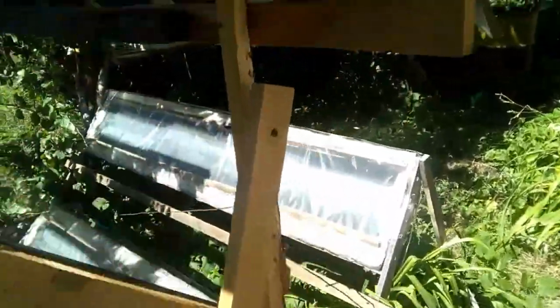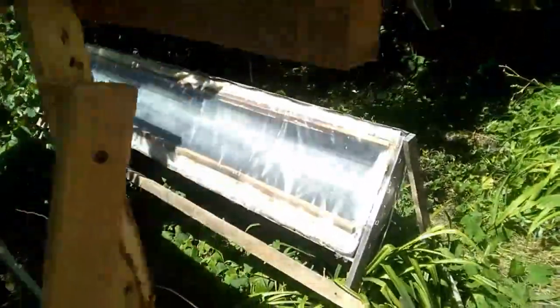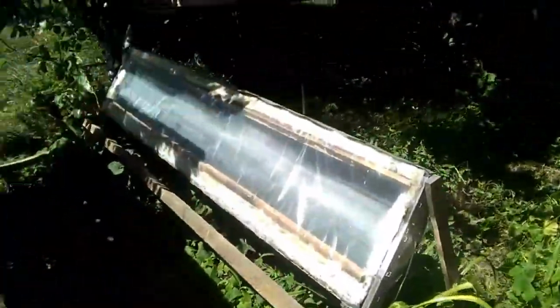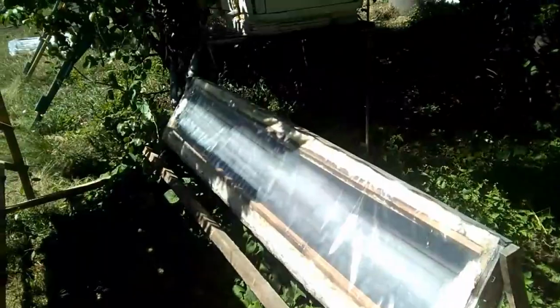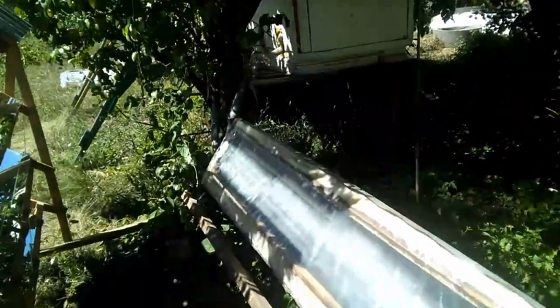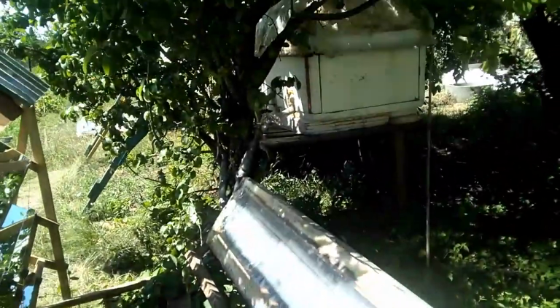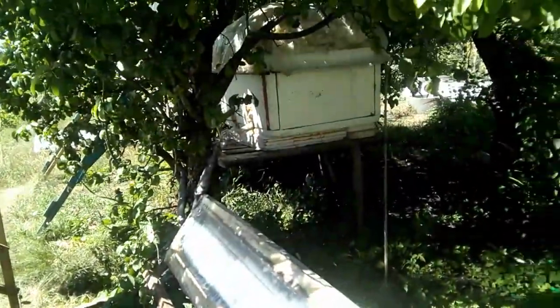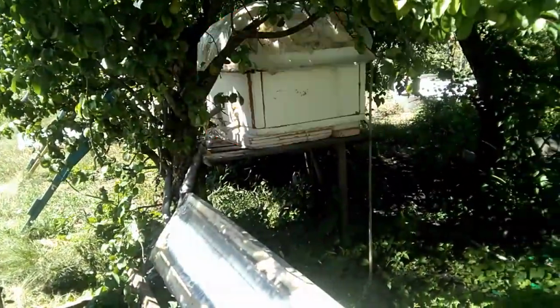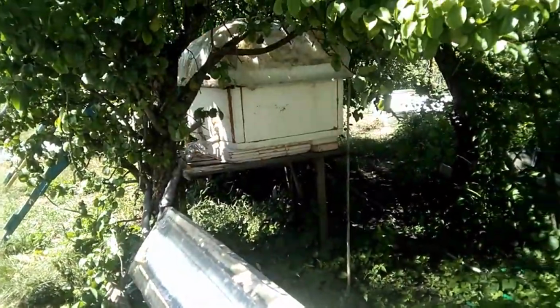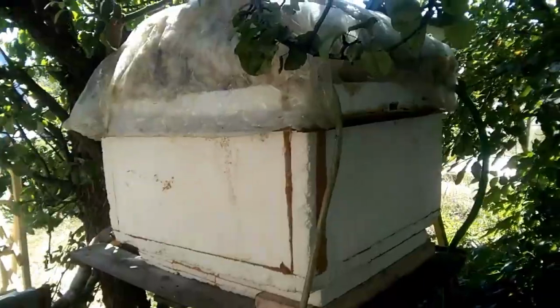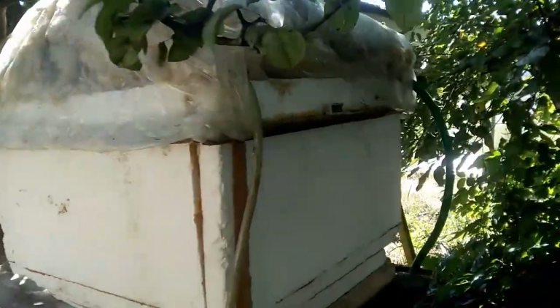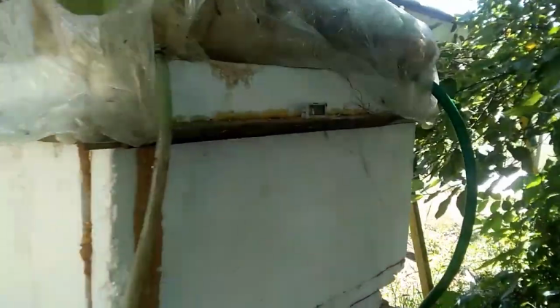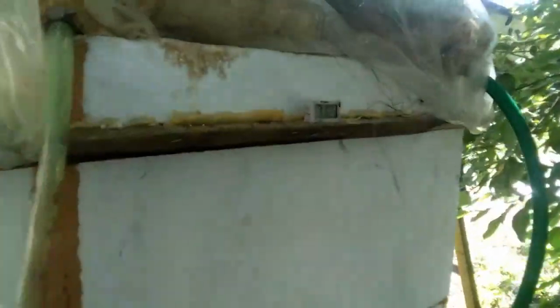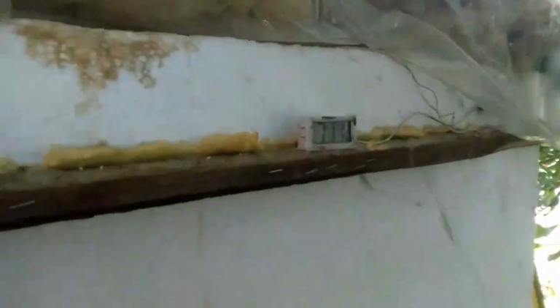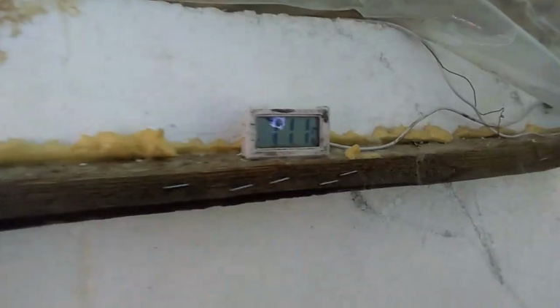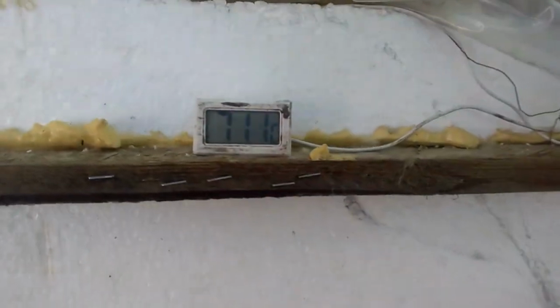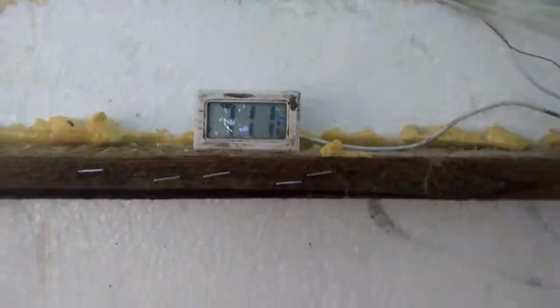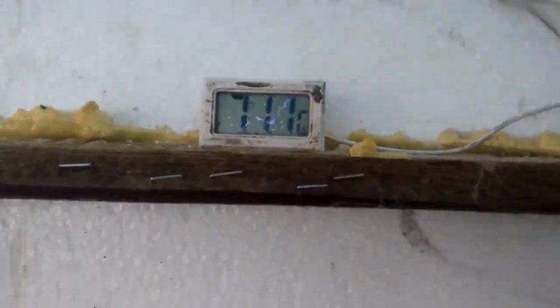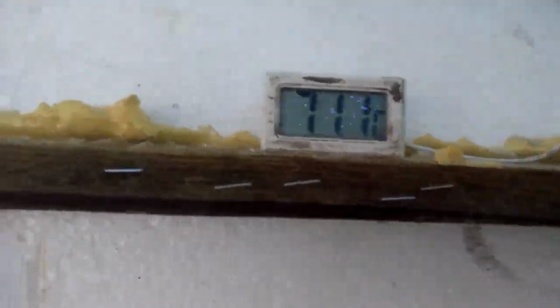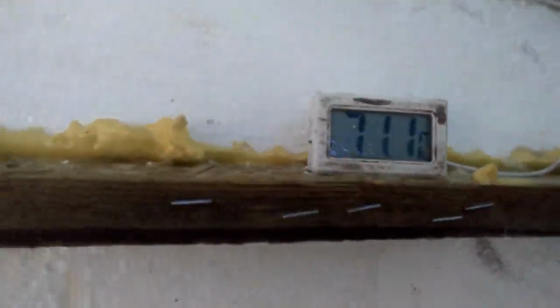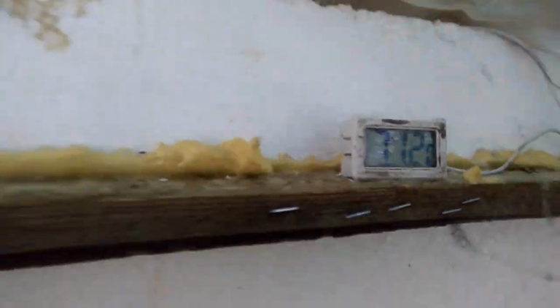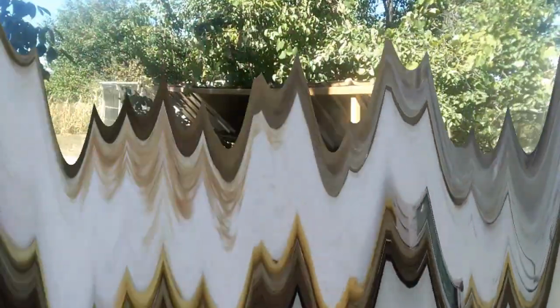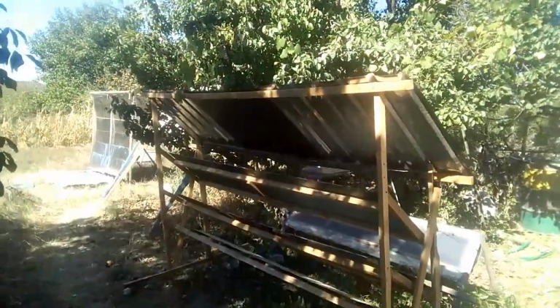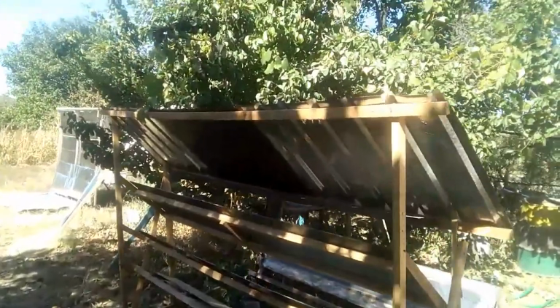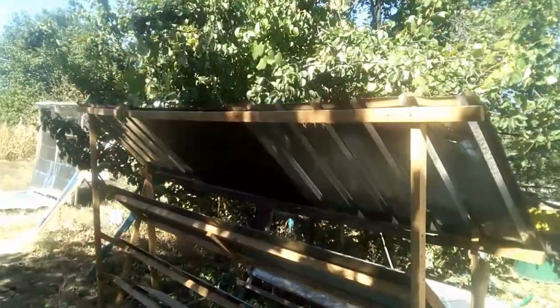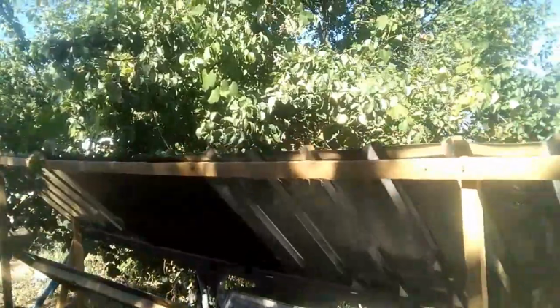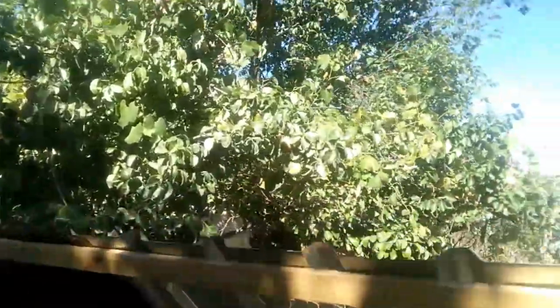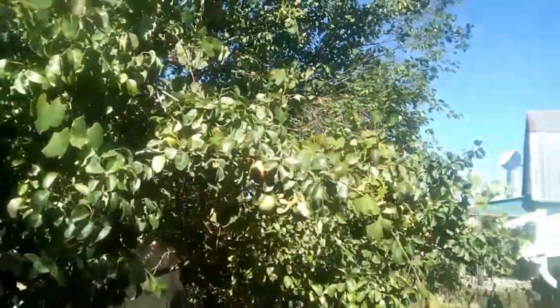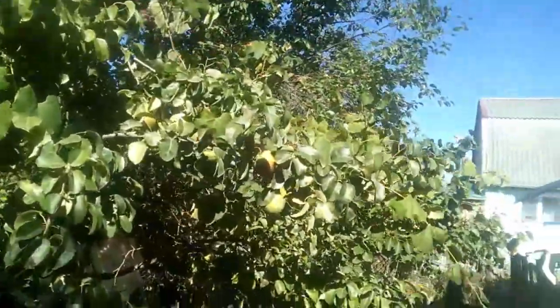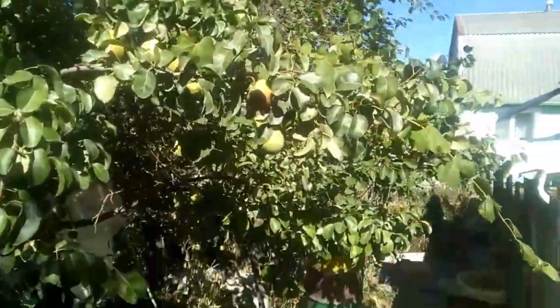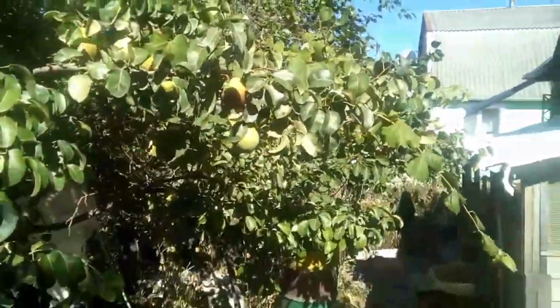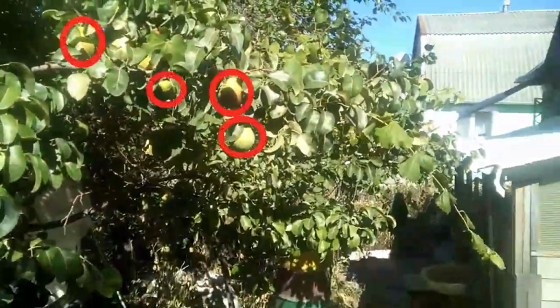That solar radiation heats up 50 liters of water inside this tank. For example, now we see that the solar heater increased the water temperature to 71 degrees Celsius. In addition, here we see a roof, which is a protection against hail and falling debris.